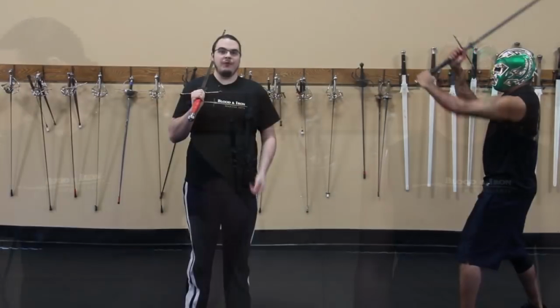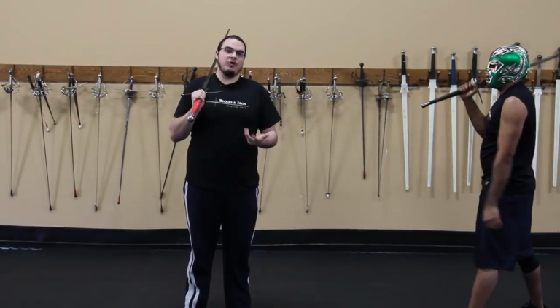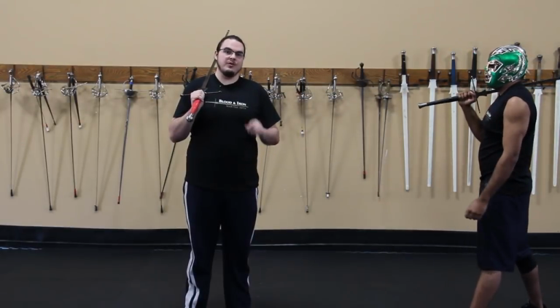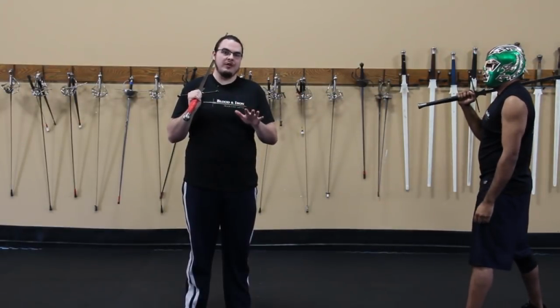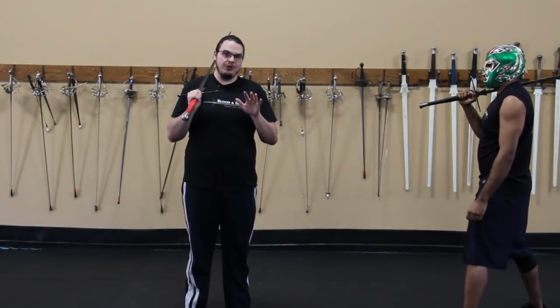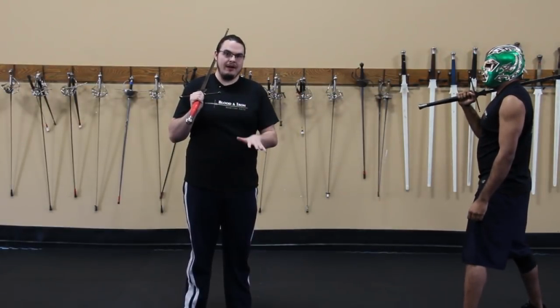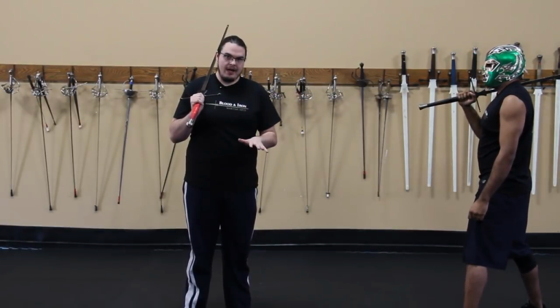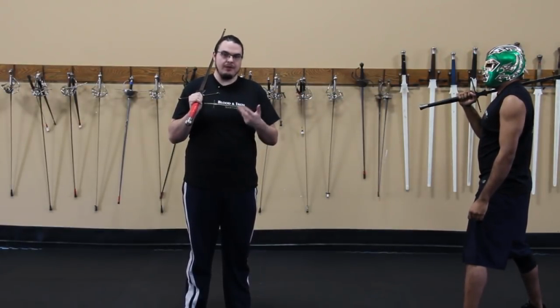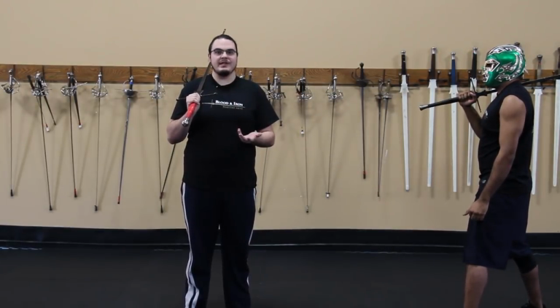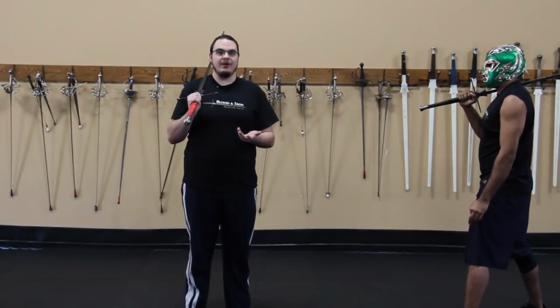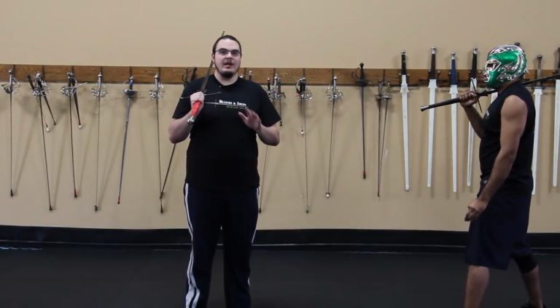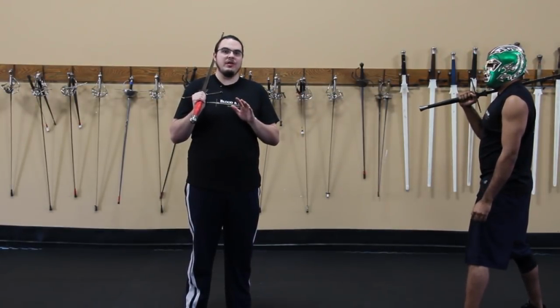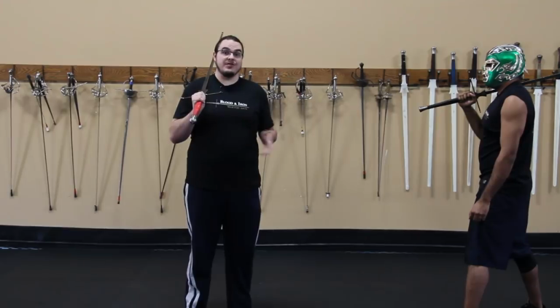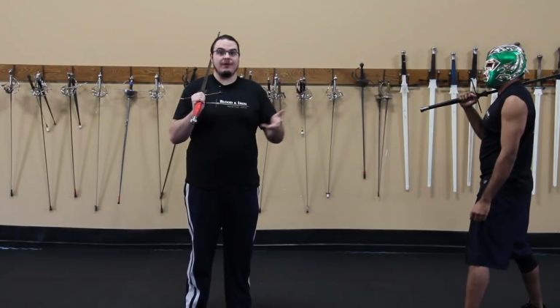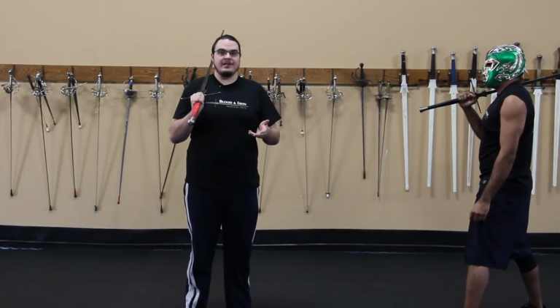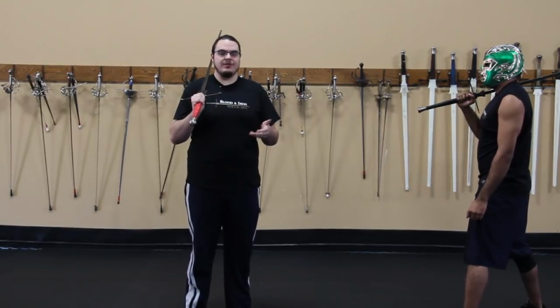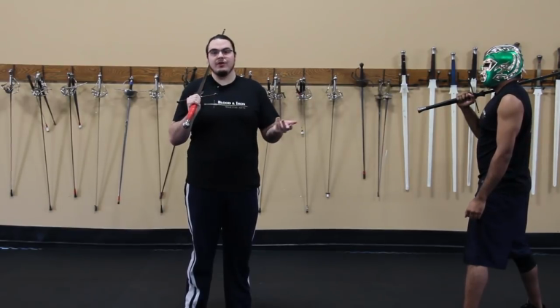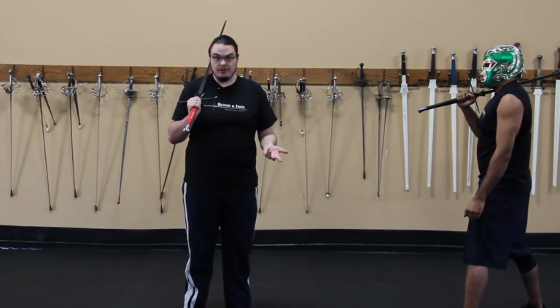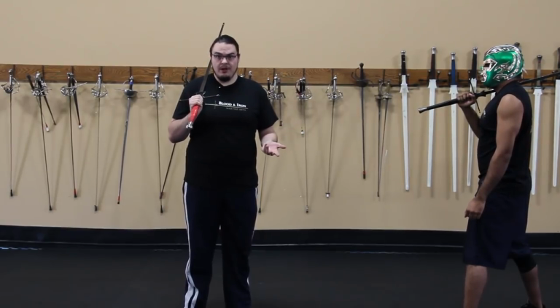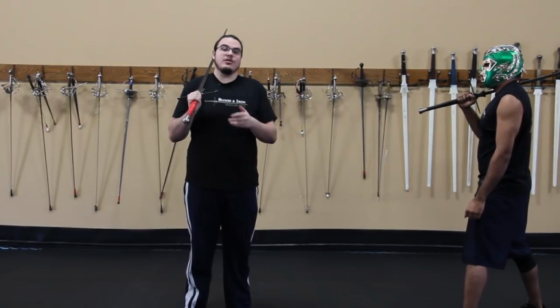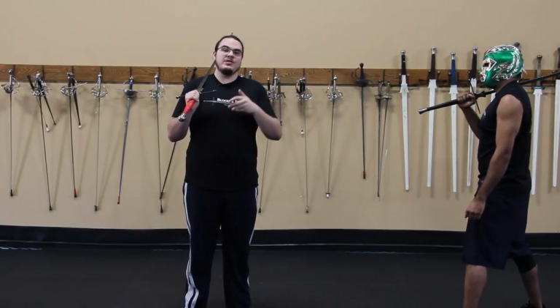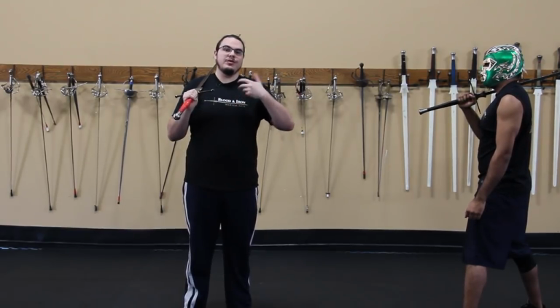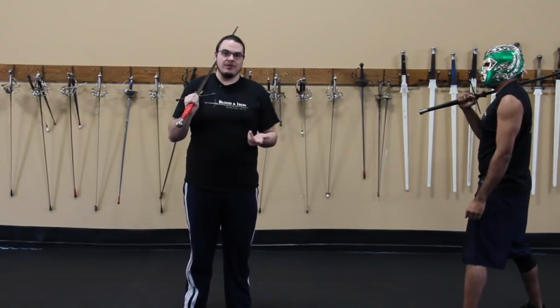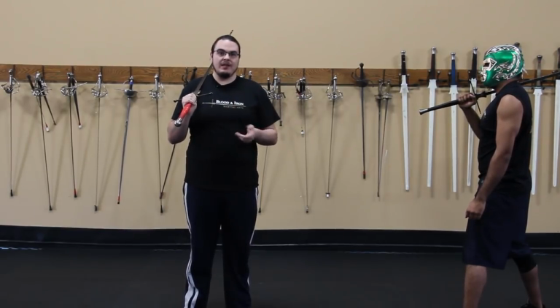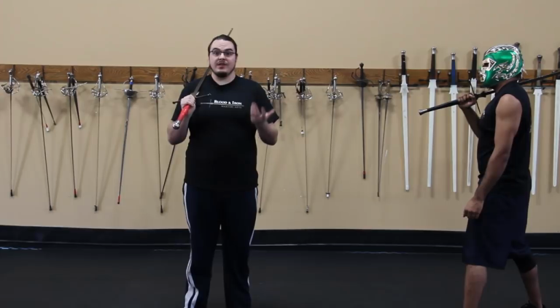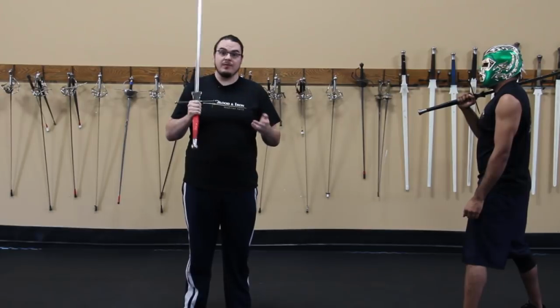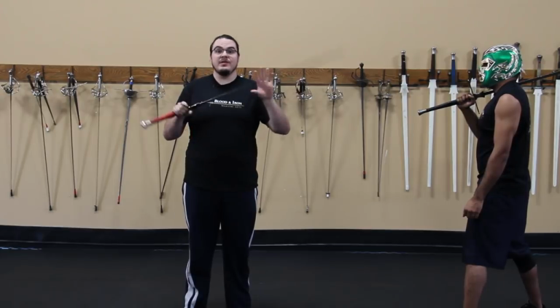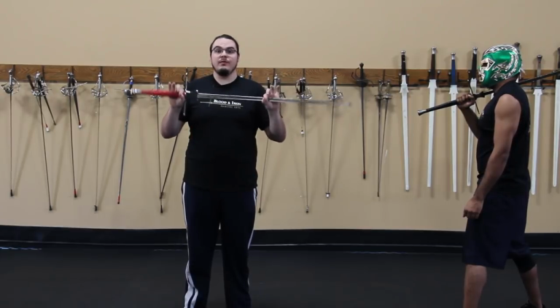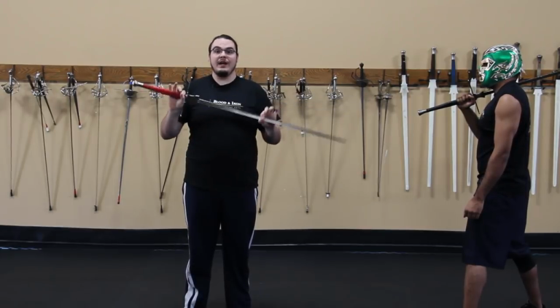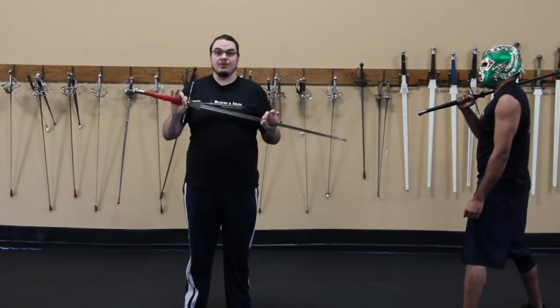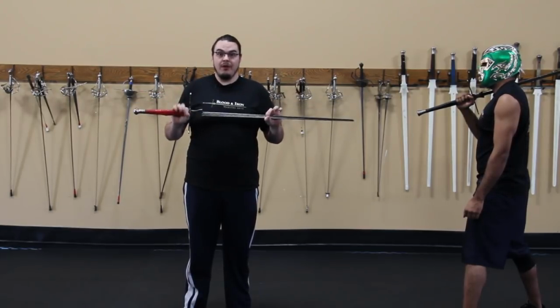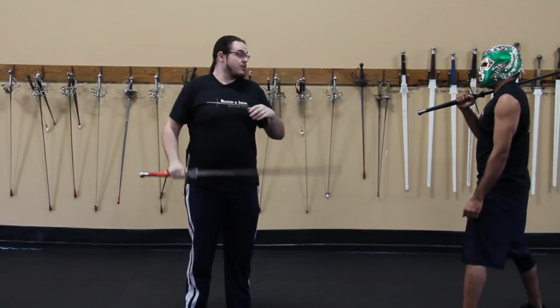First and foremost, the most valuable tool you will ever have in dealing with an aggressive fighter is the ability to circle around aggressively and just having good footwork. Once you understand those mechanics and it looks nice and smooth, it's time to involve the actual sword.